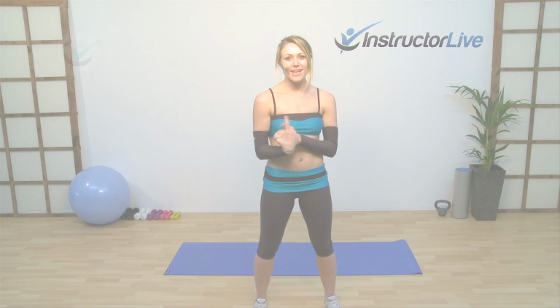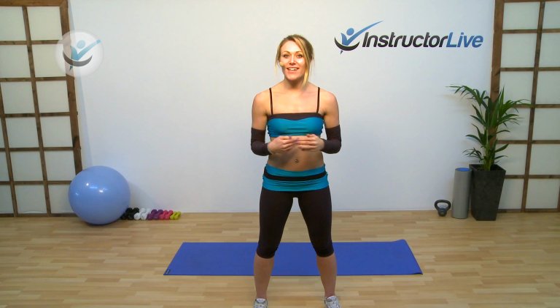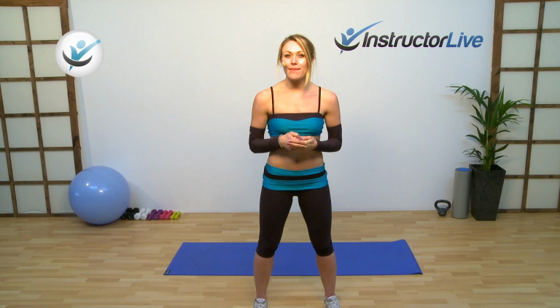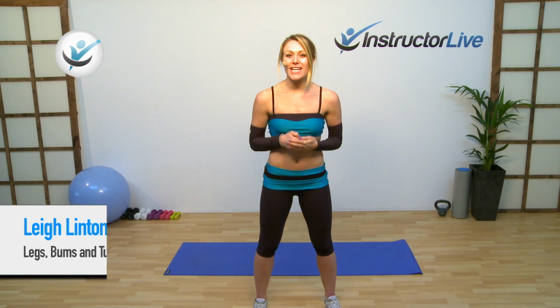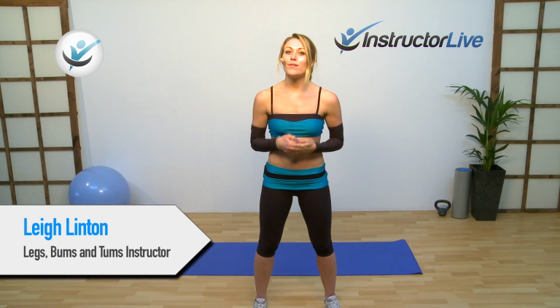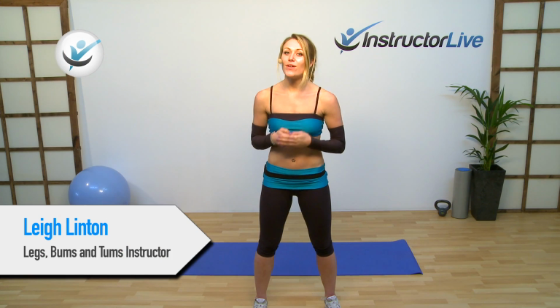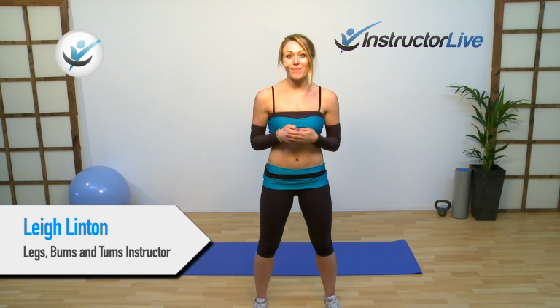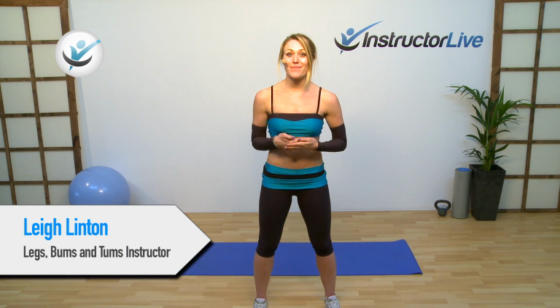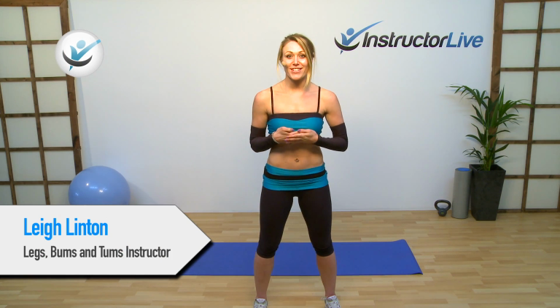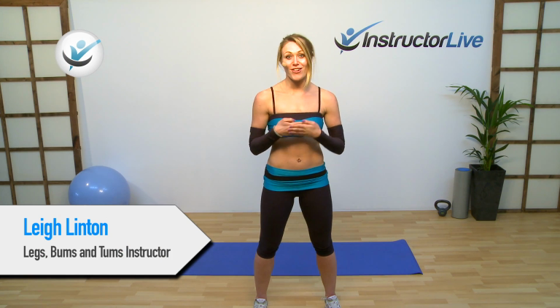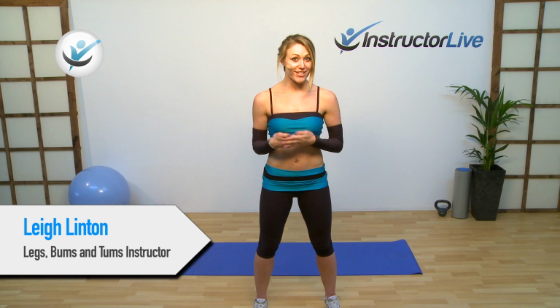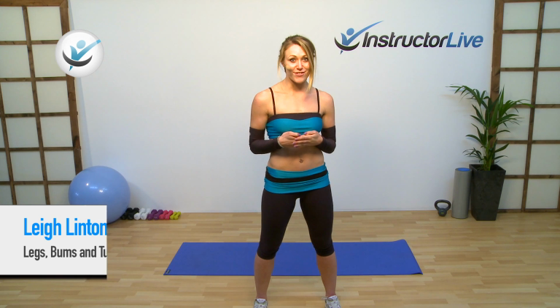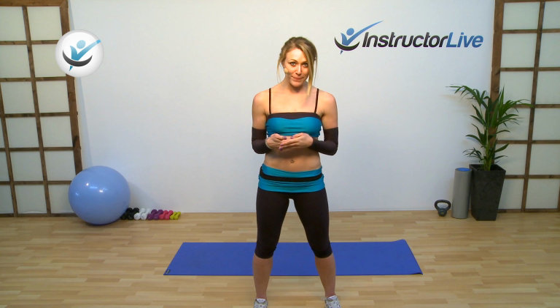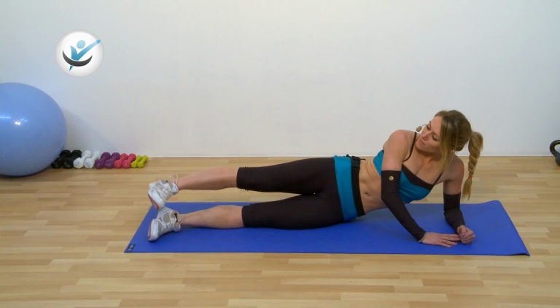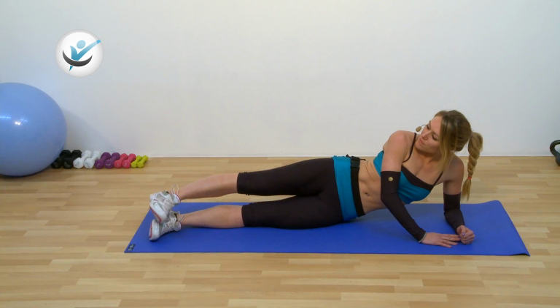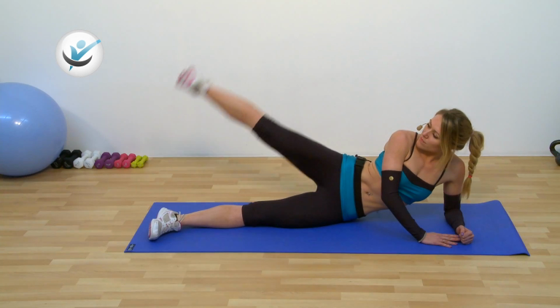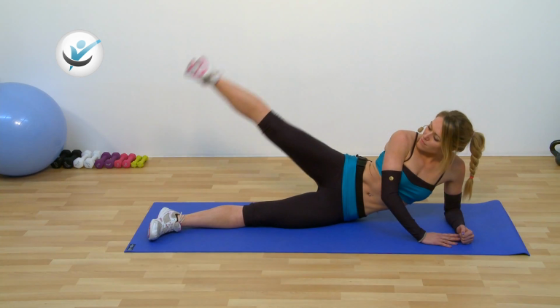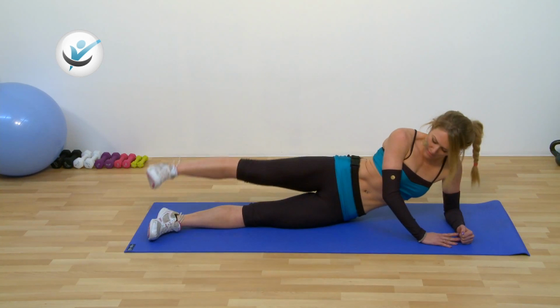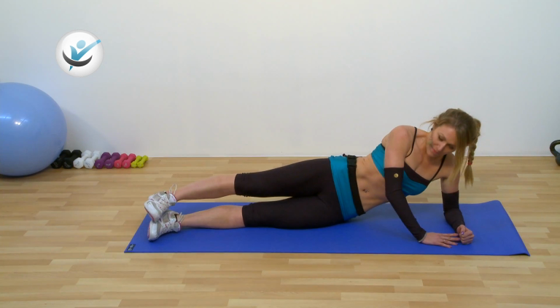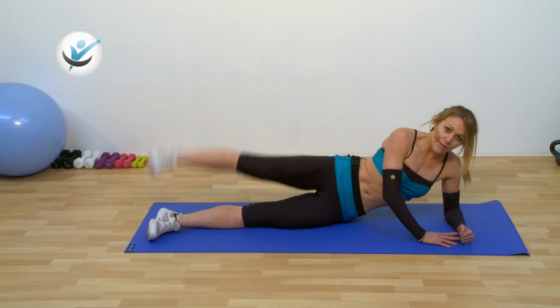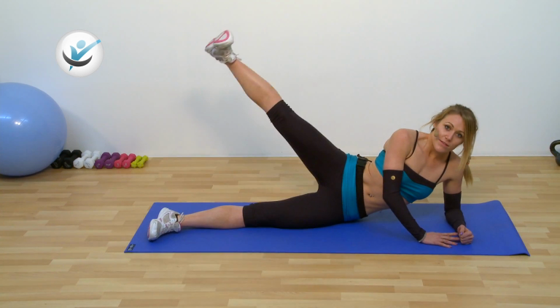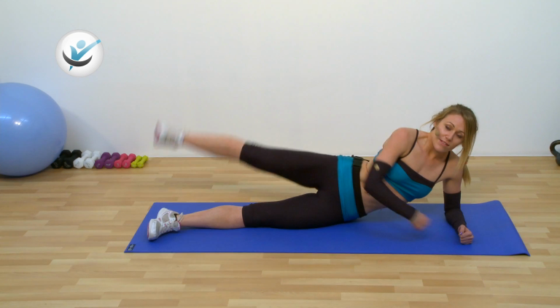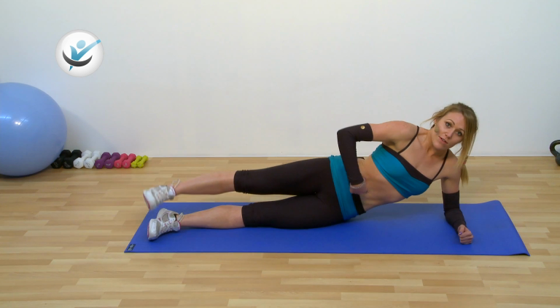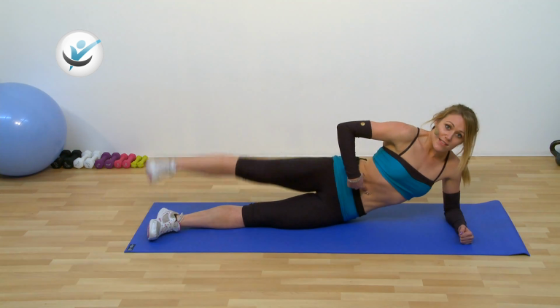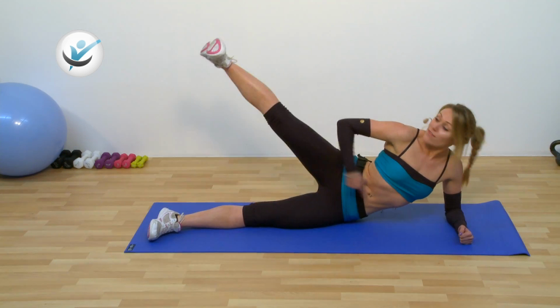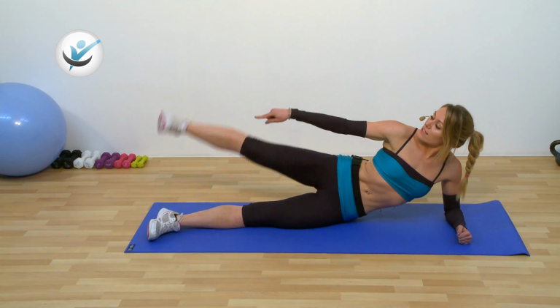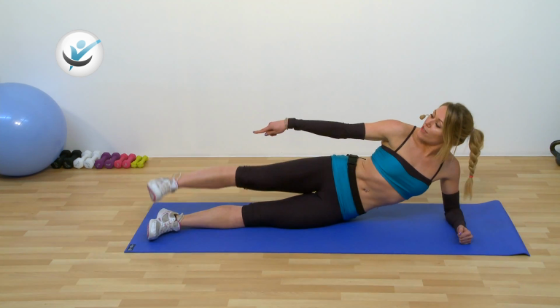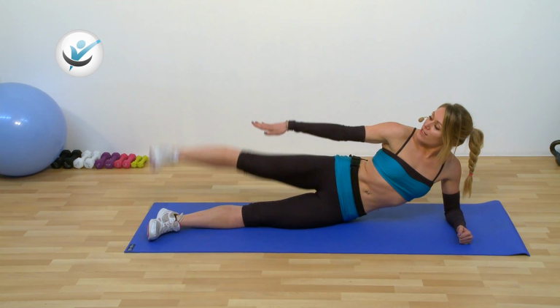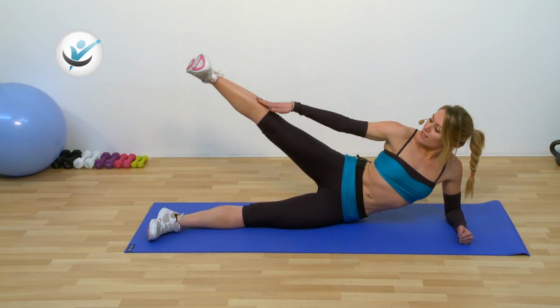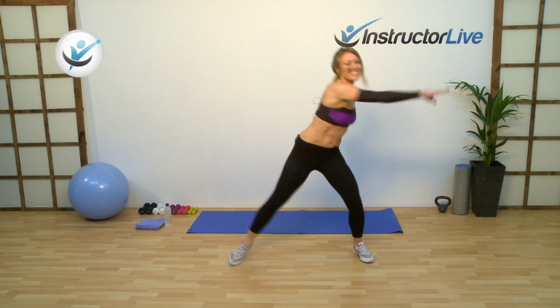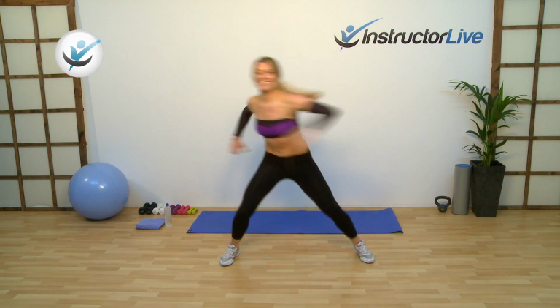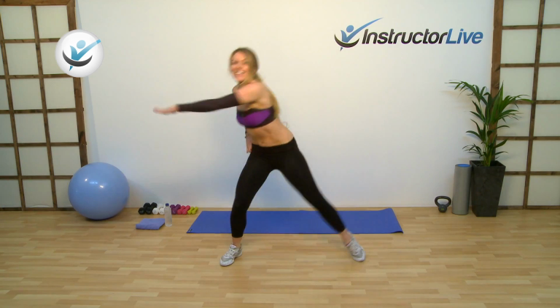Hi guys, my name is Leigh and I will be your legs, bums and tums instructor on InstructorLive.com. Legs, bums and tums is a resistance class, so we are going to be working on making that bottom more pert, those legs more streamlined and those stomachs much flatter.